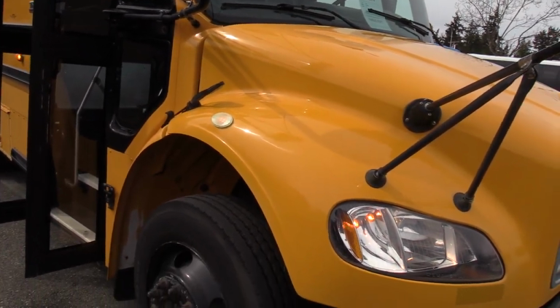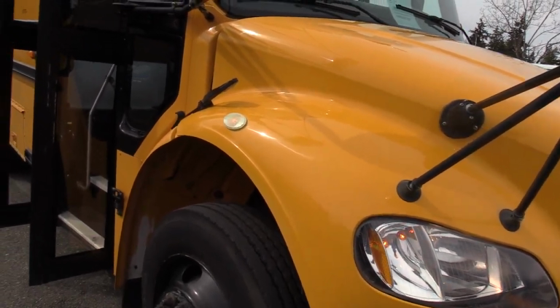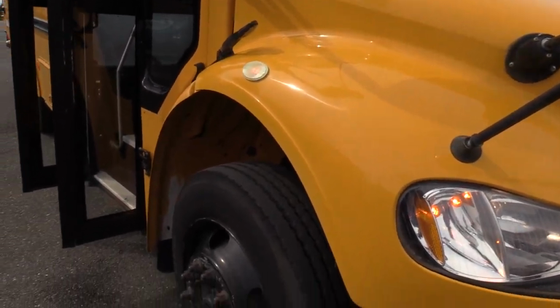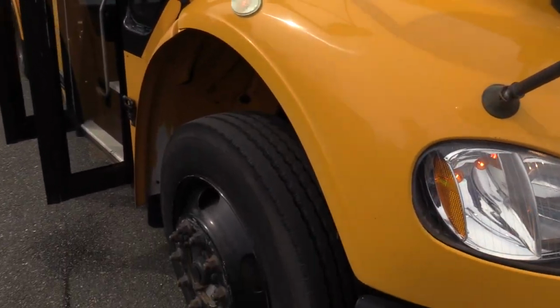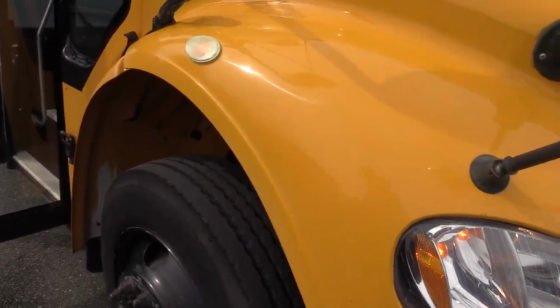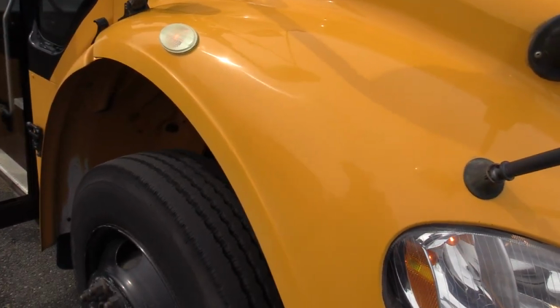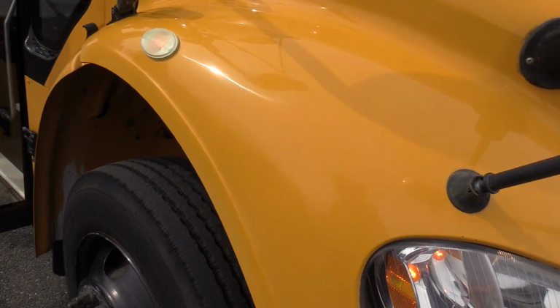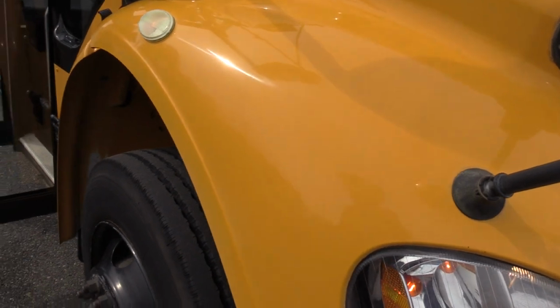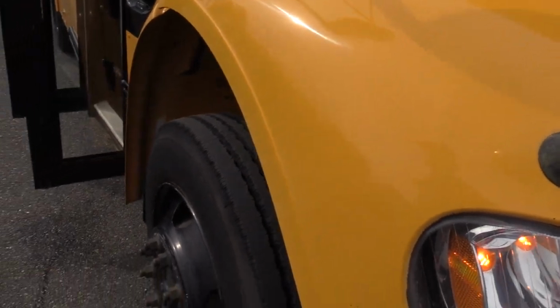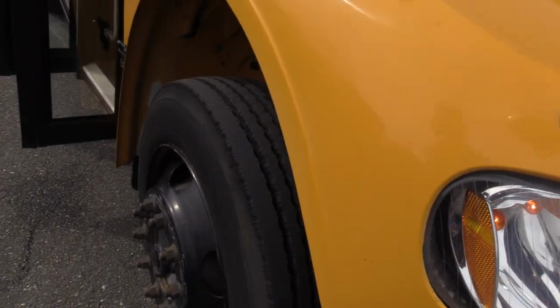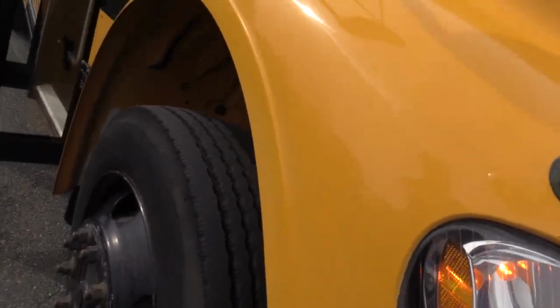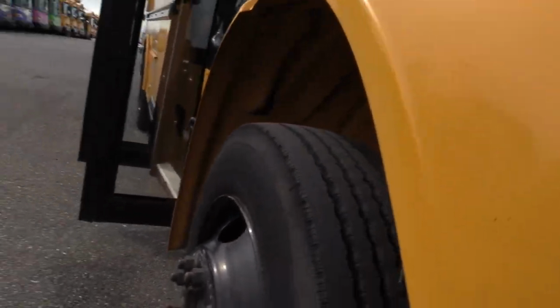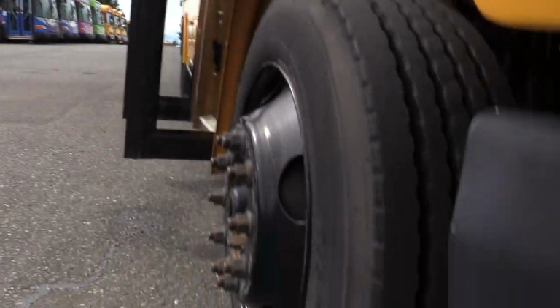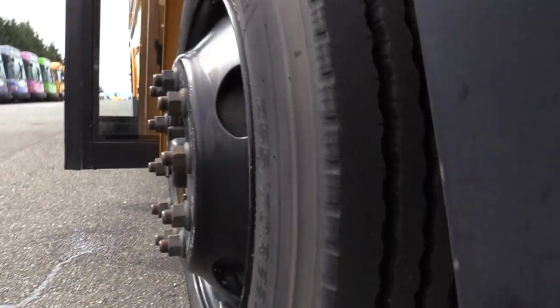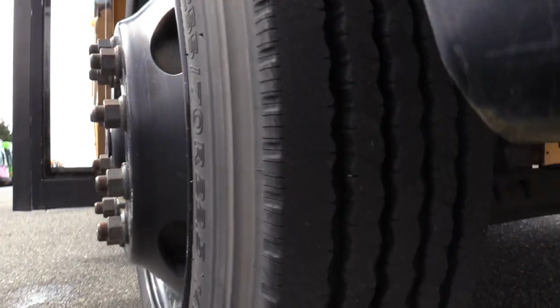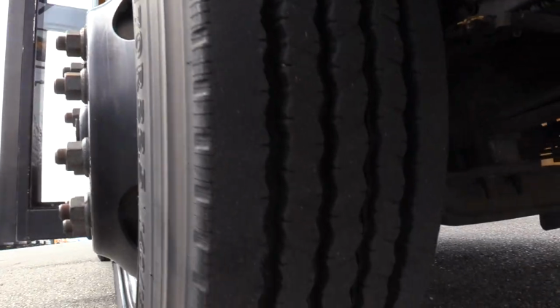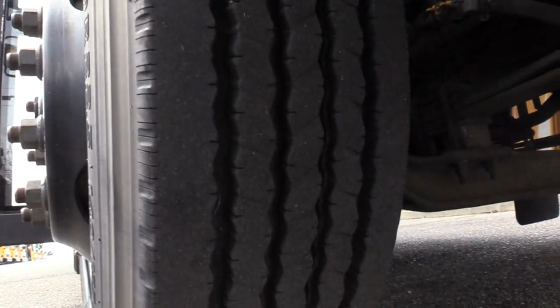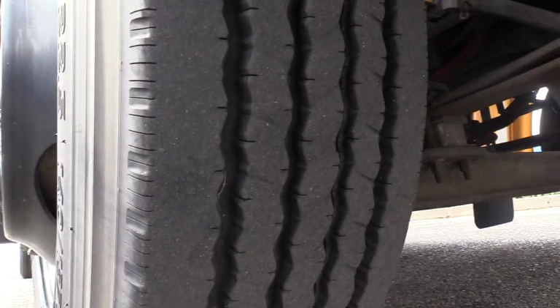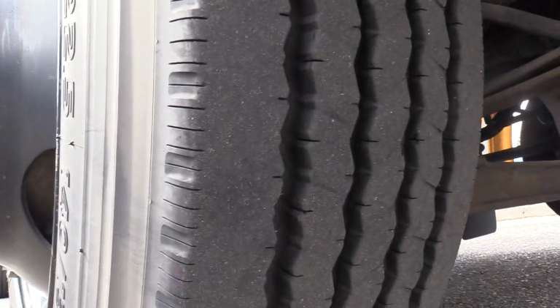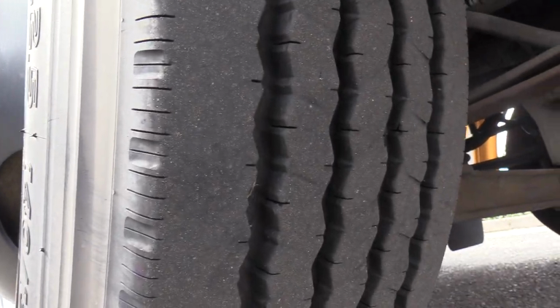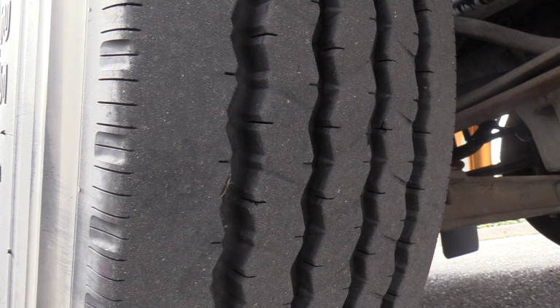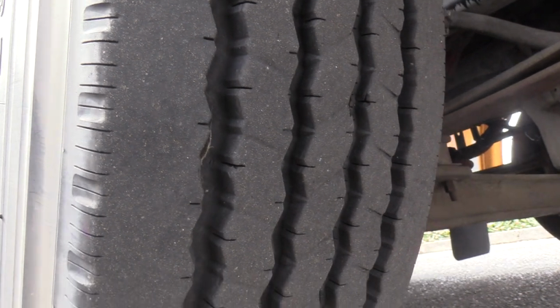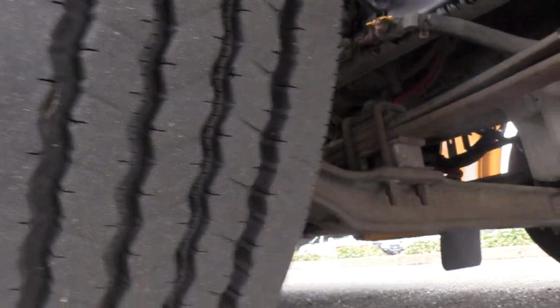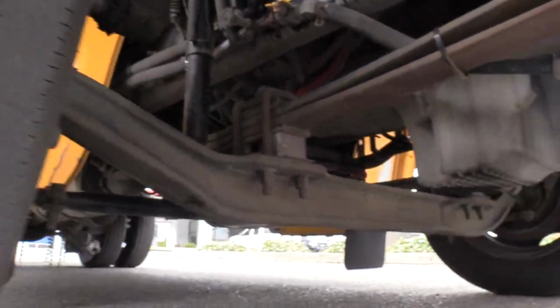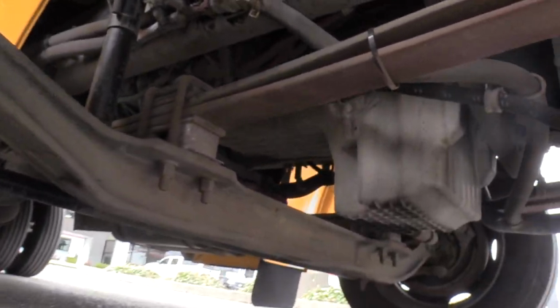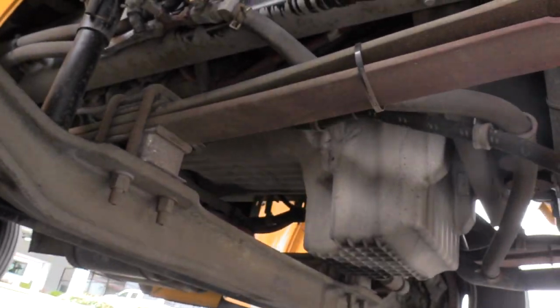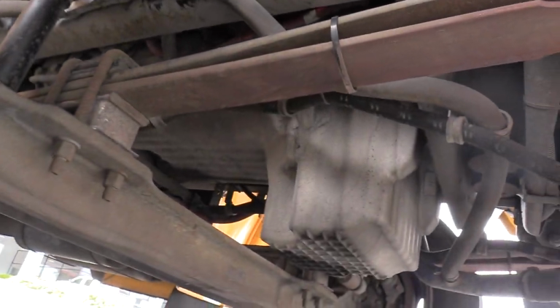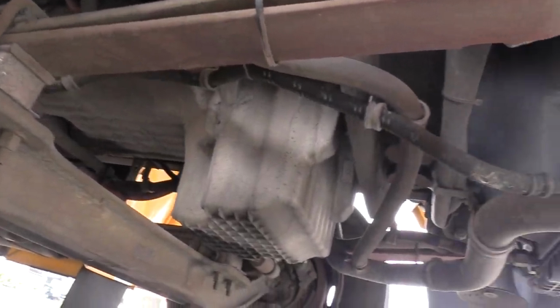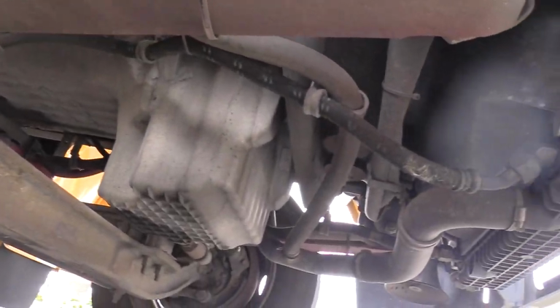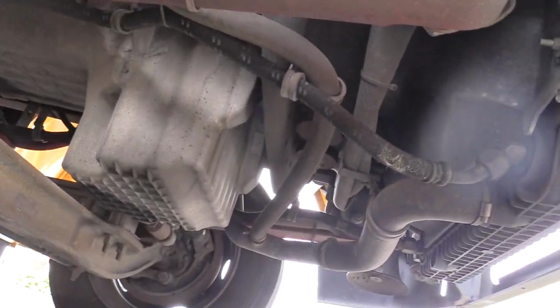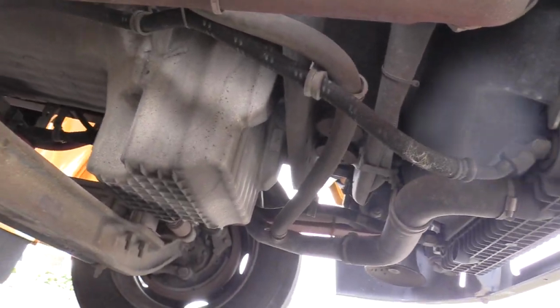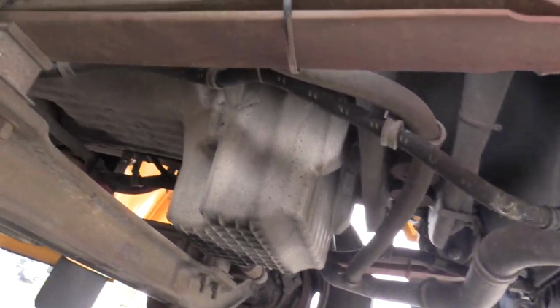Let's check out the front passenger side tire here. This is around 13/32nds — got a lot of tread on it, looking great. There's a pan underneath here.